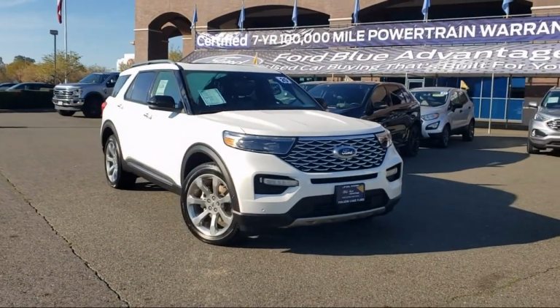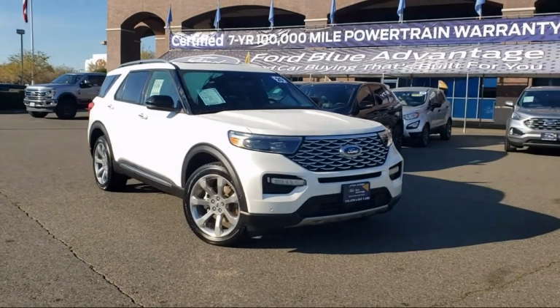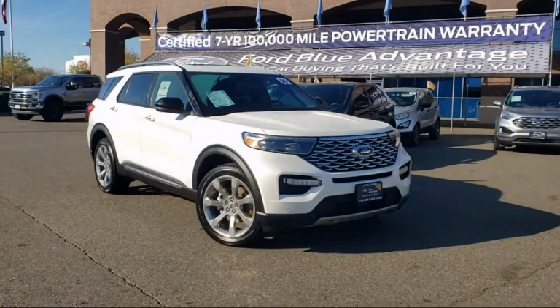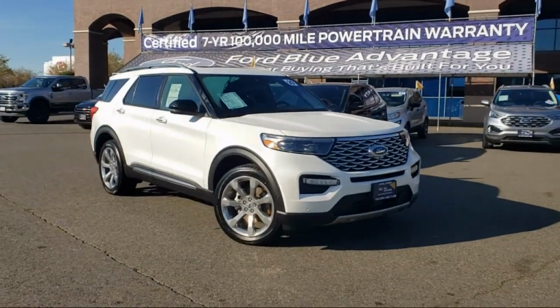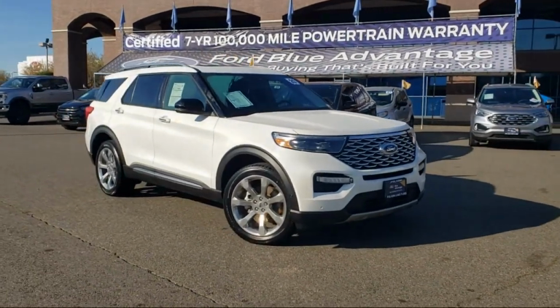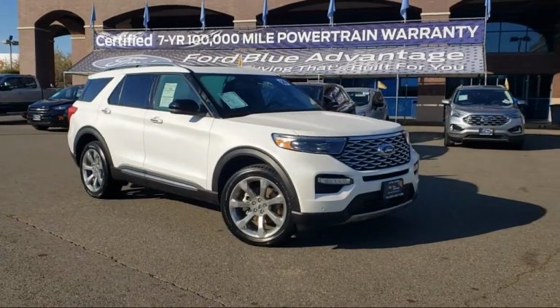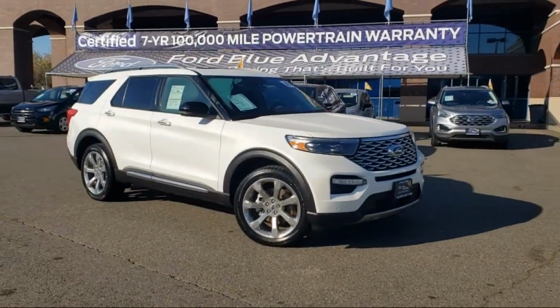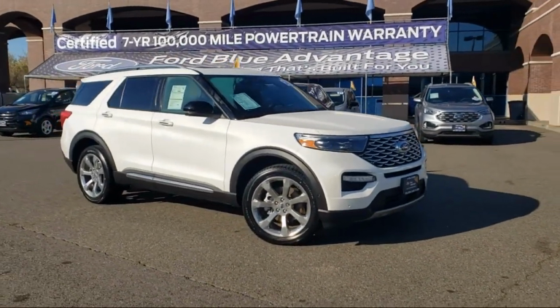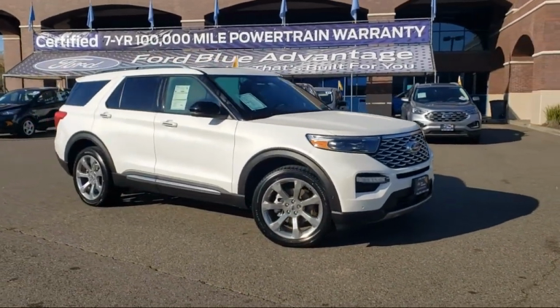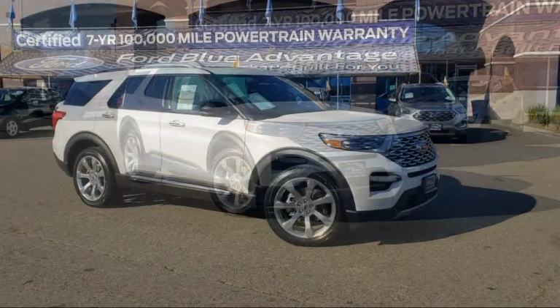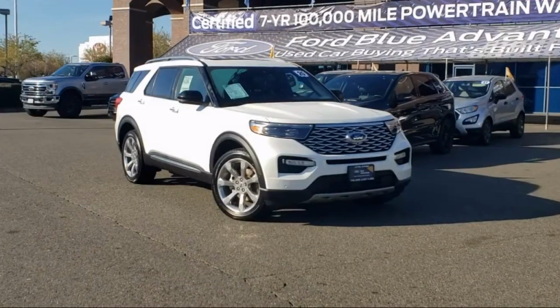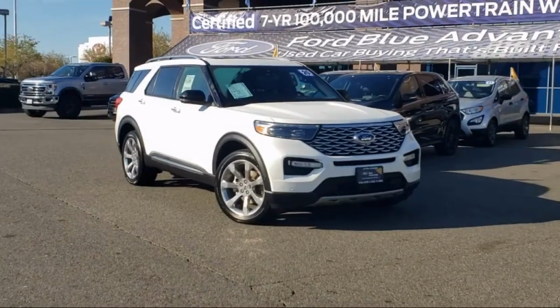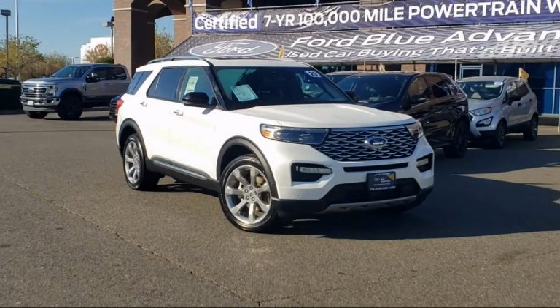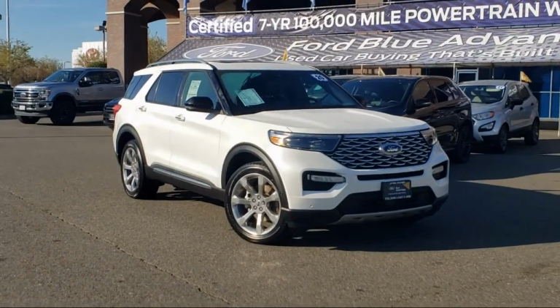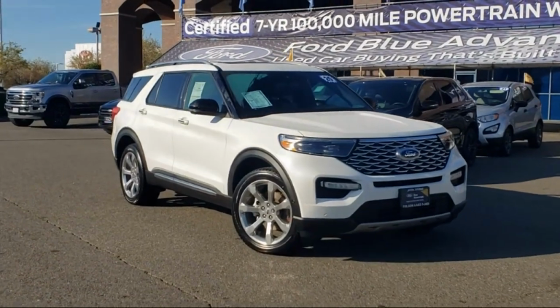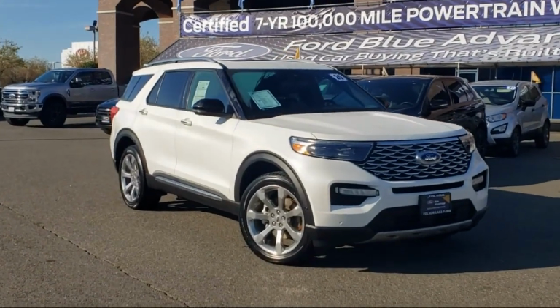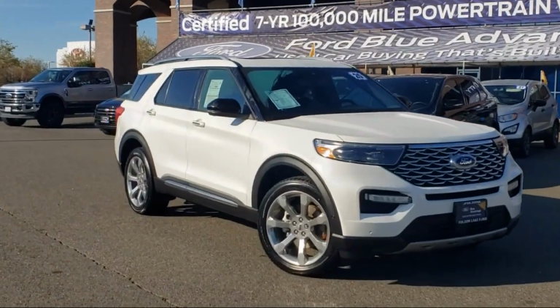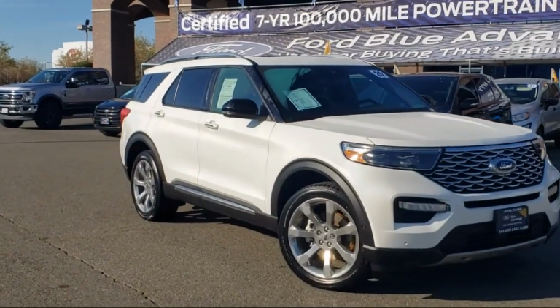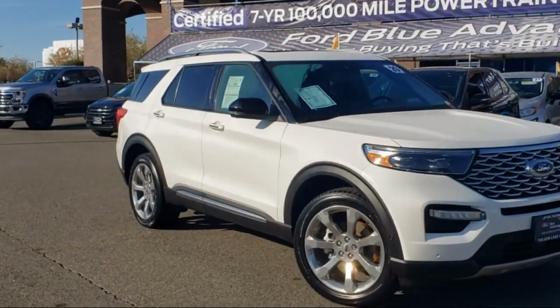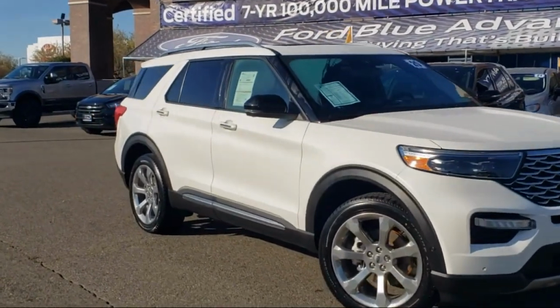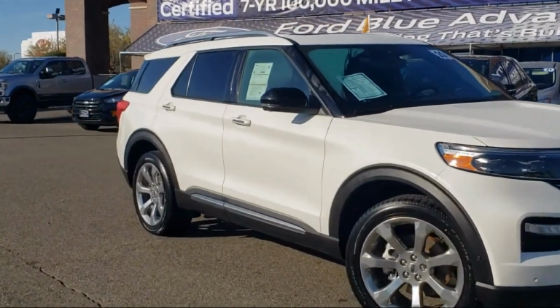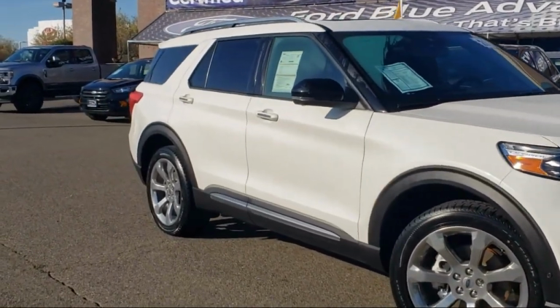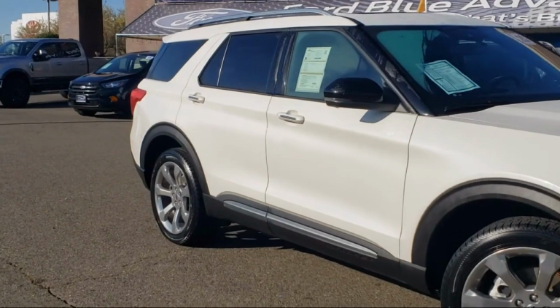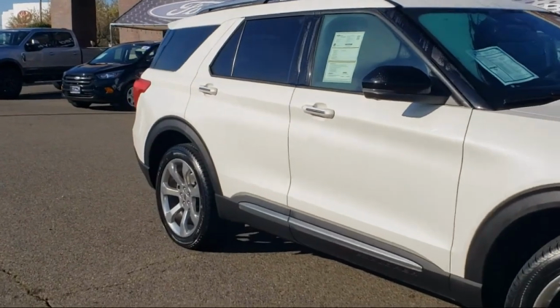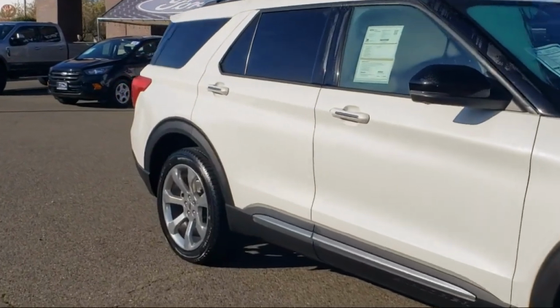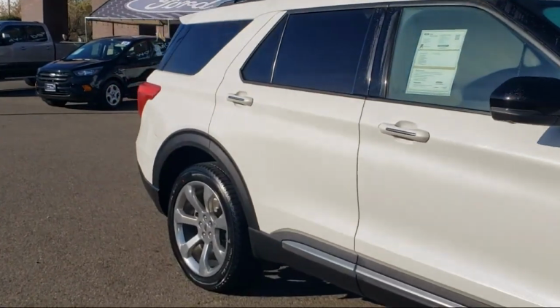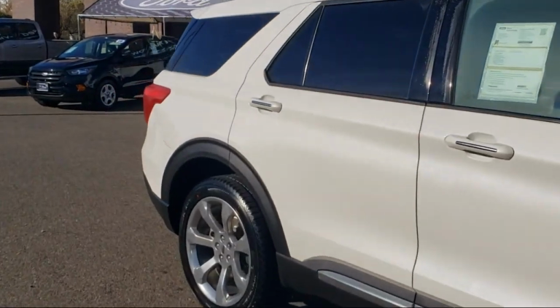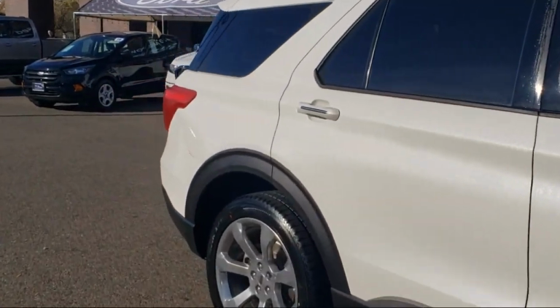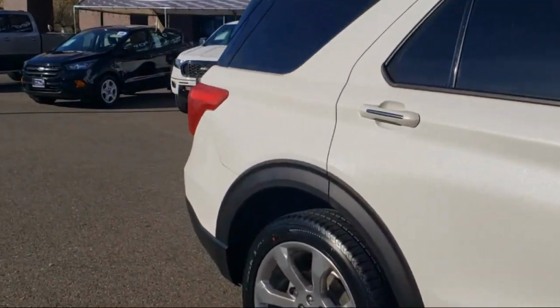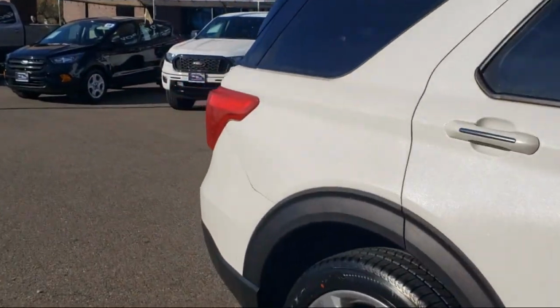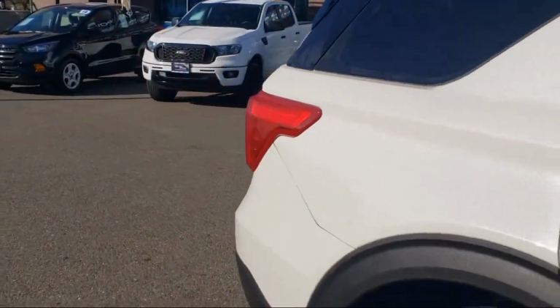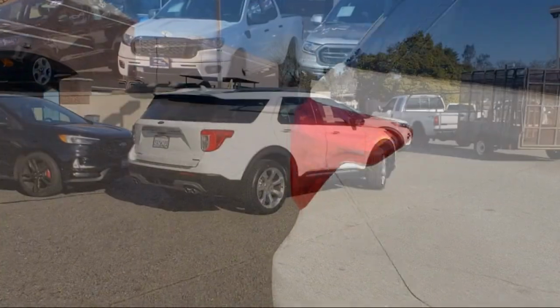It comes equipped with FordPass Connect, Premium Technology Package, Navigation, Rain-Sensitive Windshield Wipers, Sirius XM Satellite Radio, Bang & Olufsen Premium Audio, and Emergency Communication System.